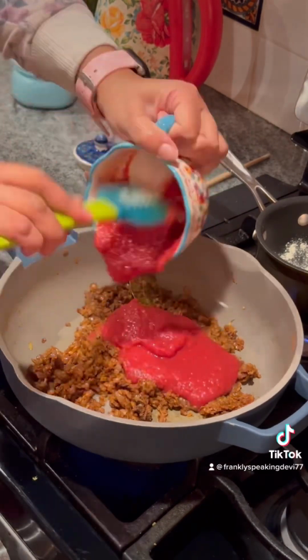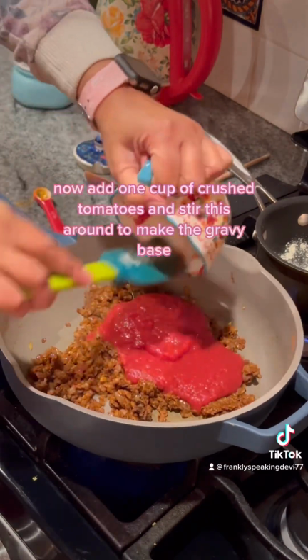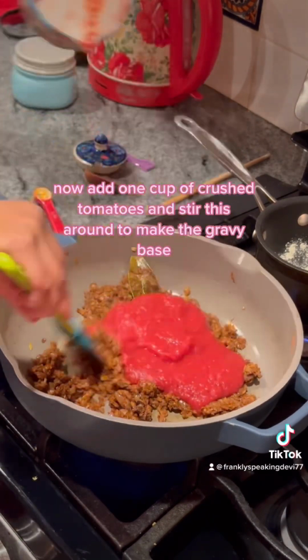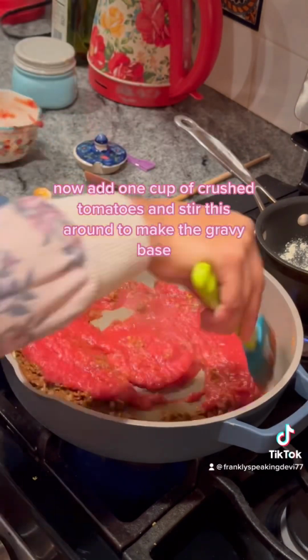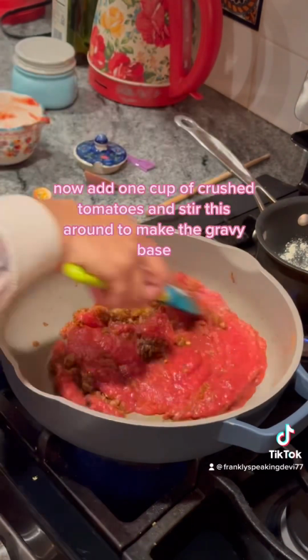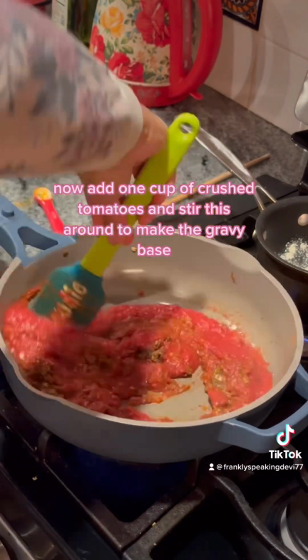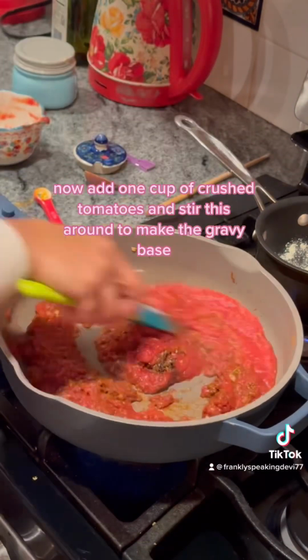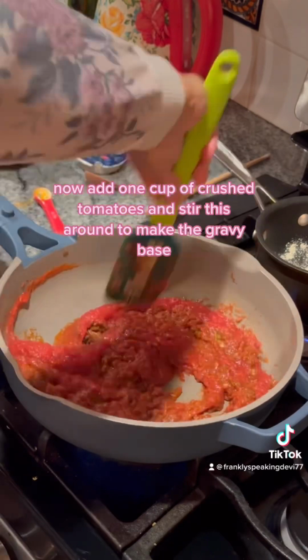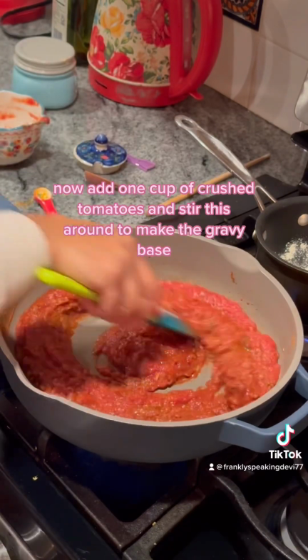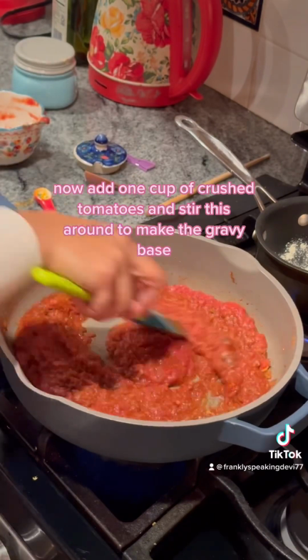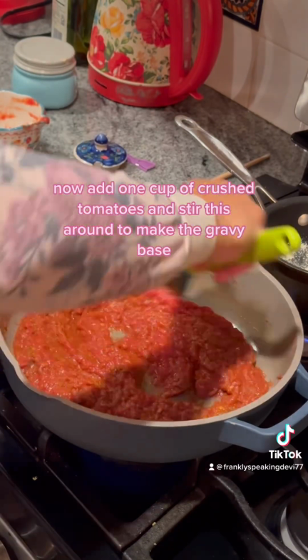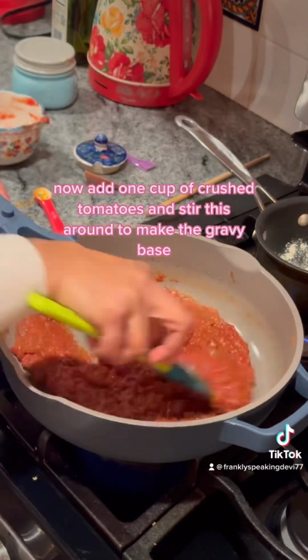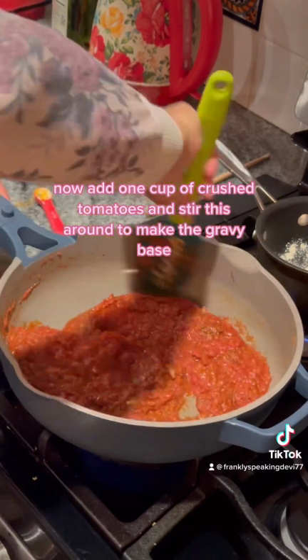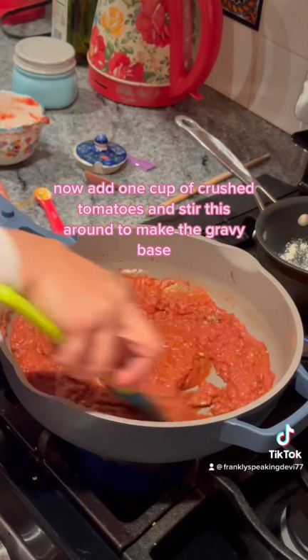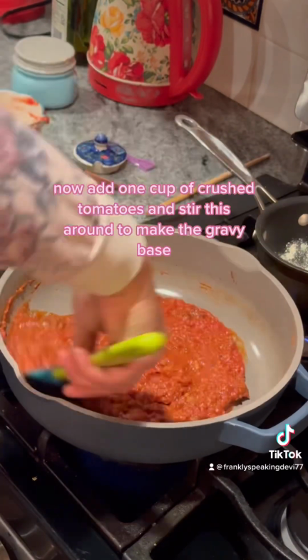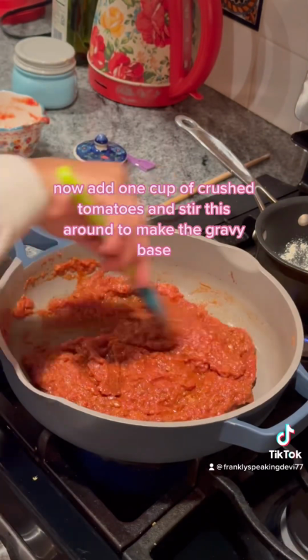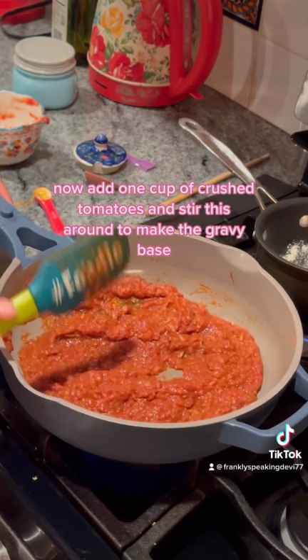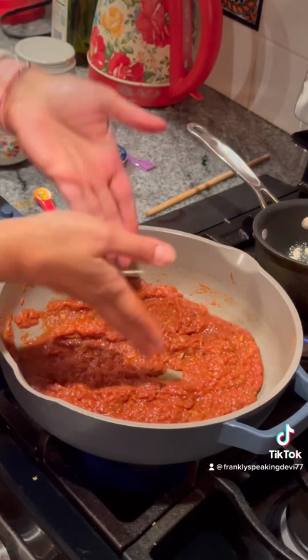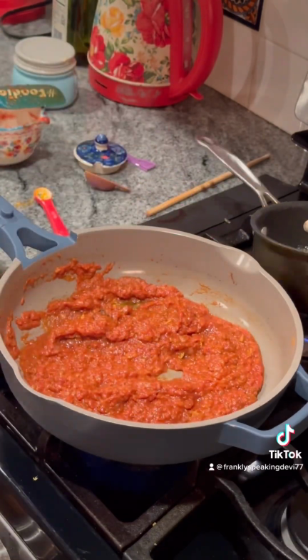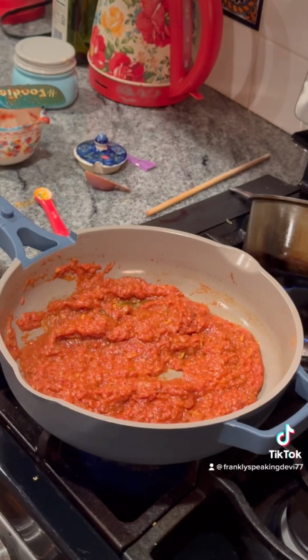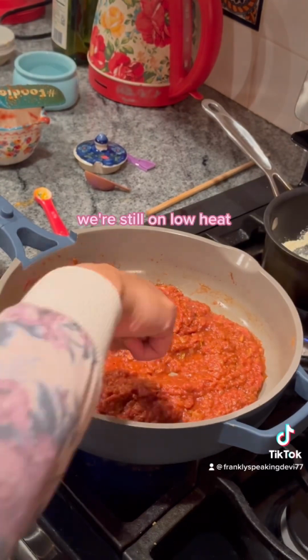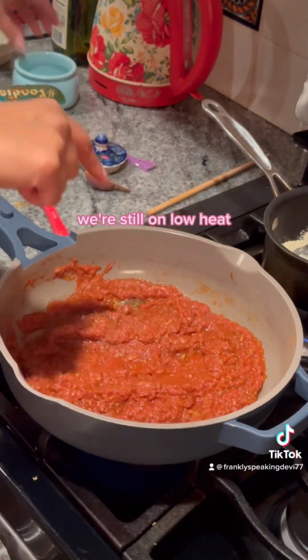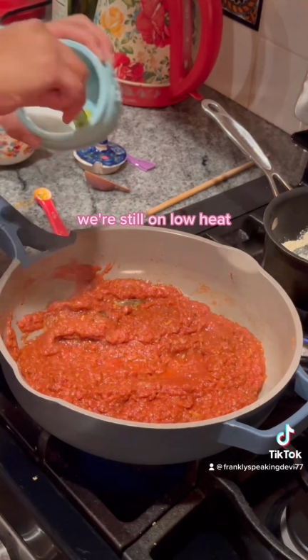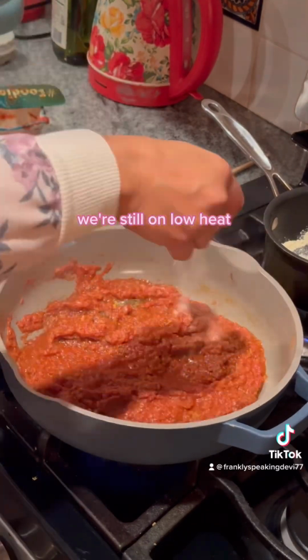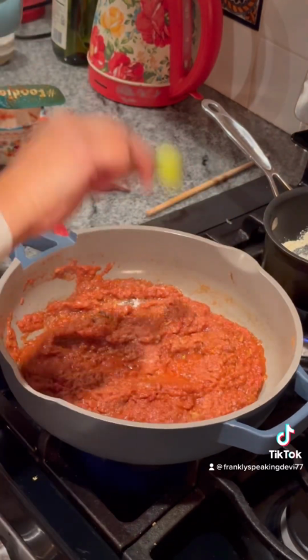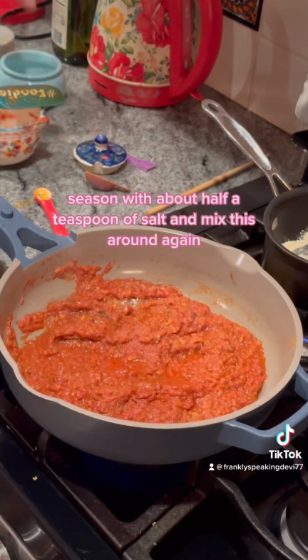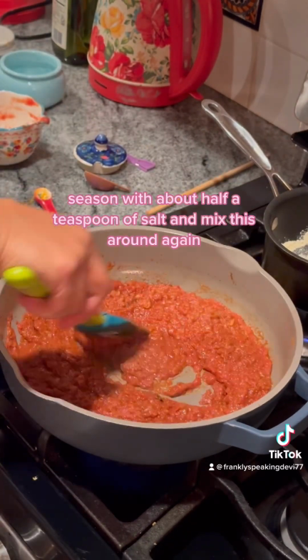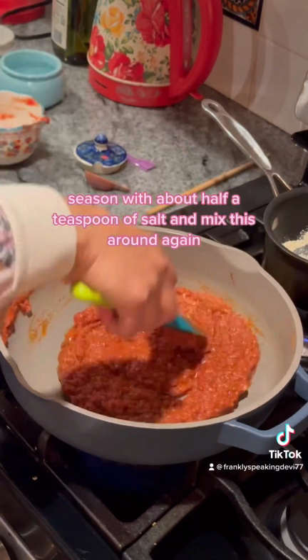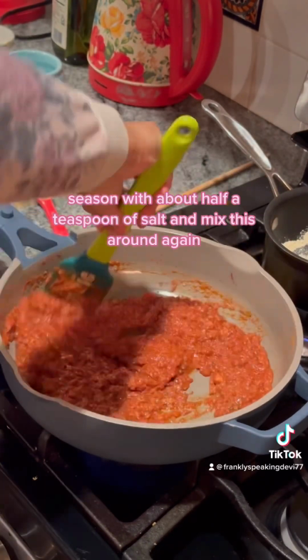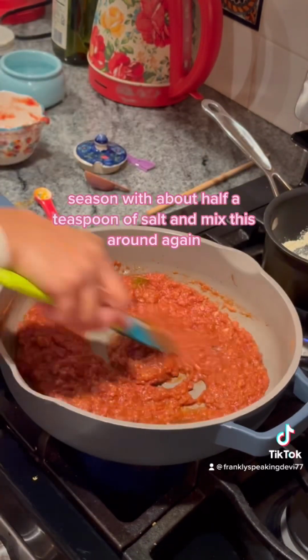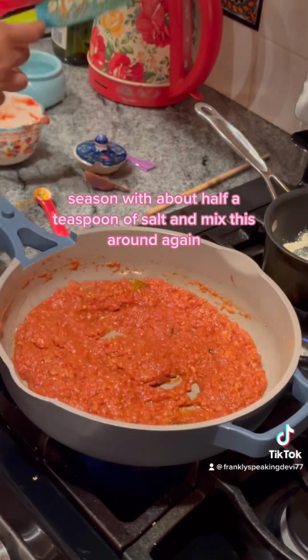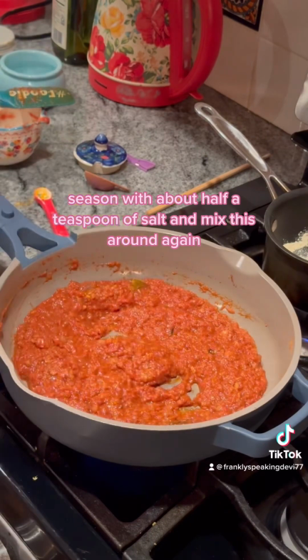Now add one cup of crushed tomatoes and stir this around to make the gravy base. We're still on low heat. Season with about half a teaspoon of salt and mix this around again.